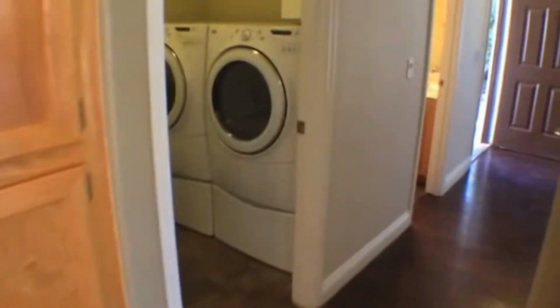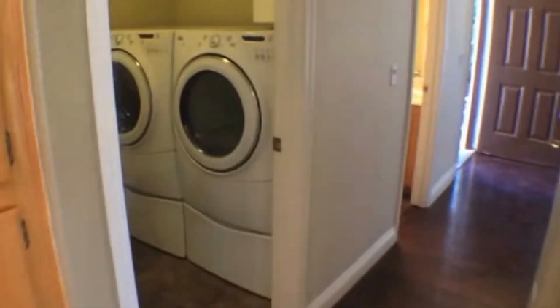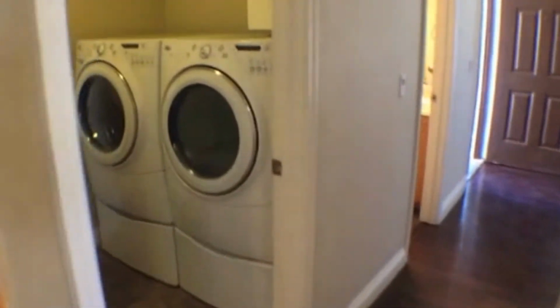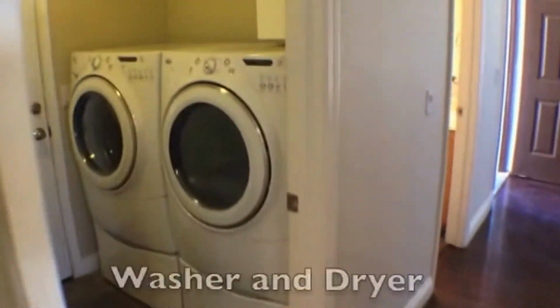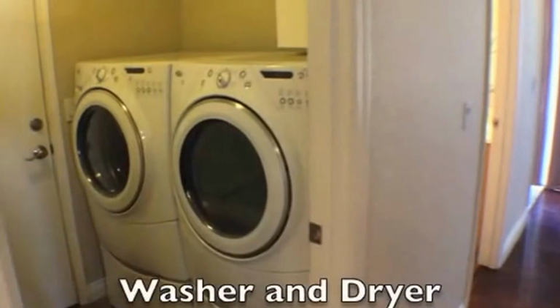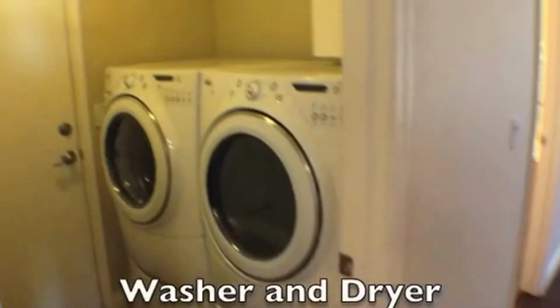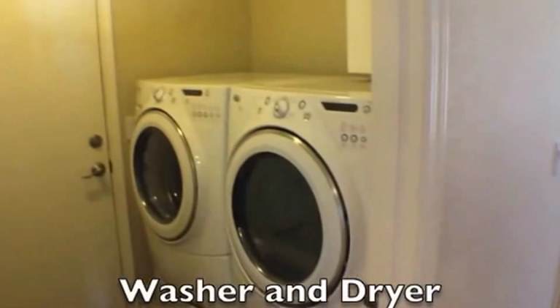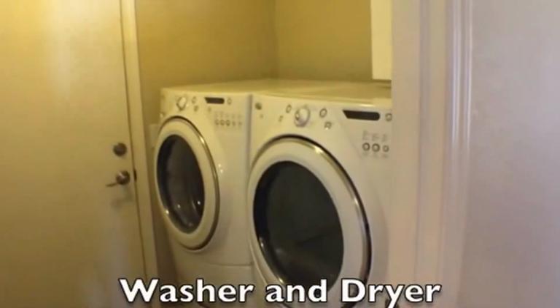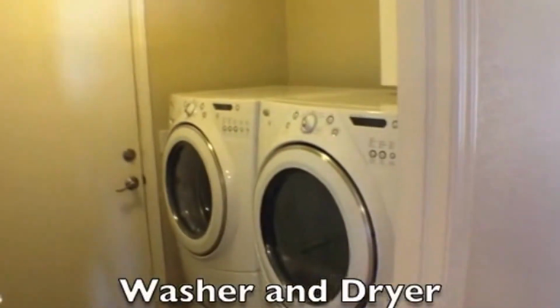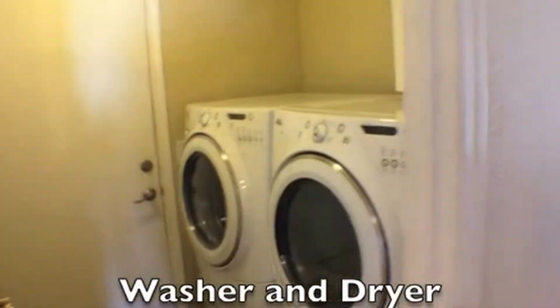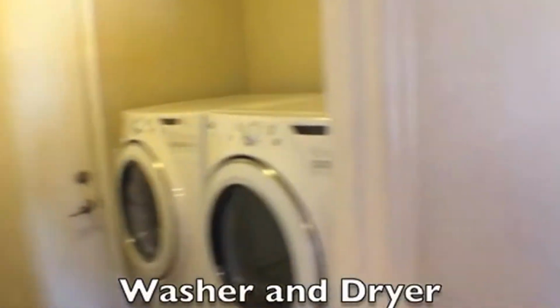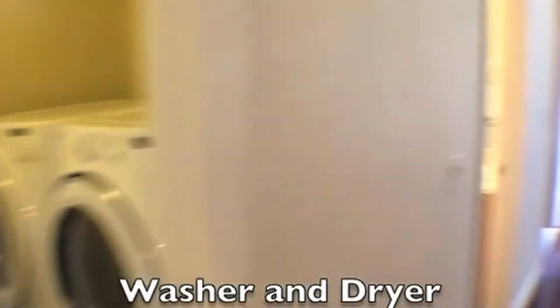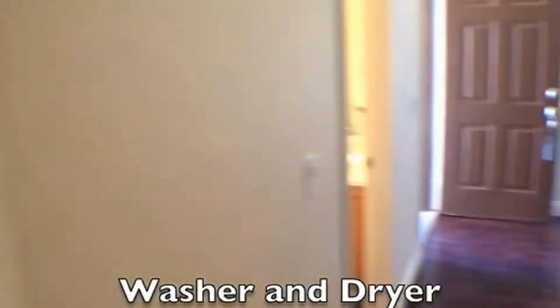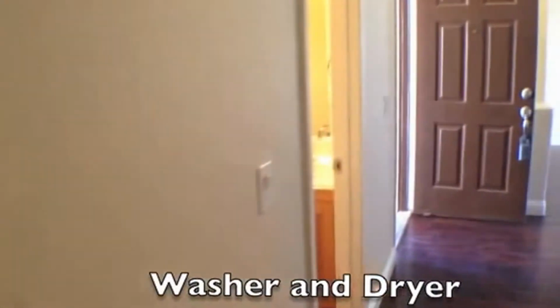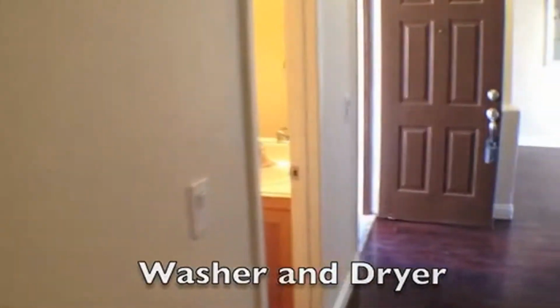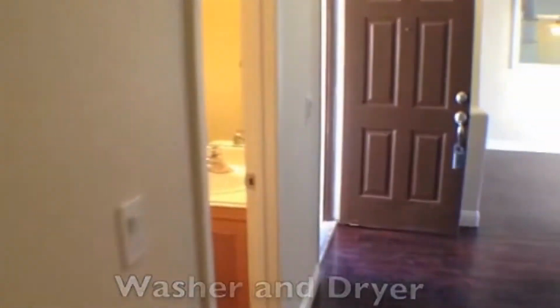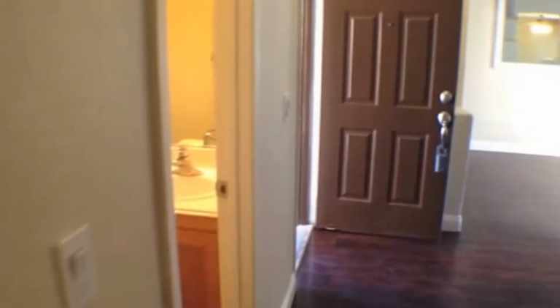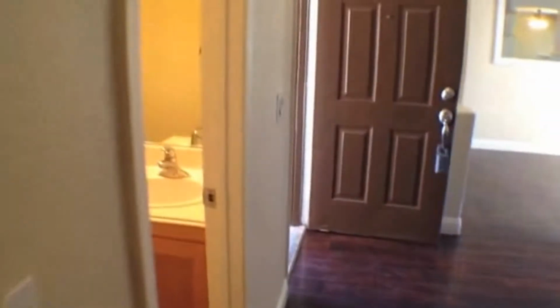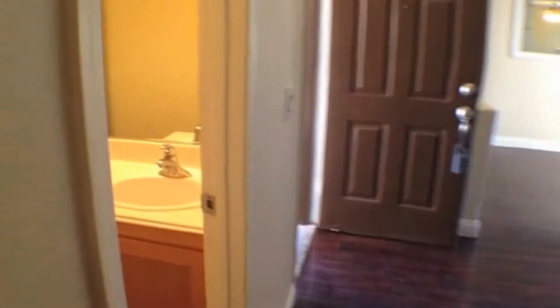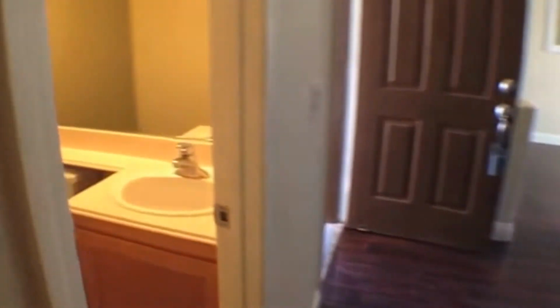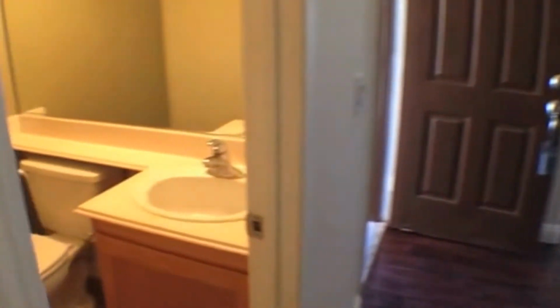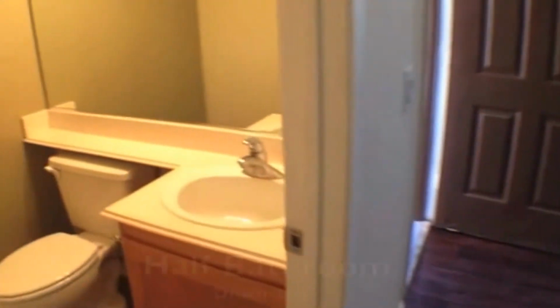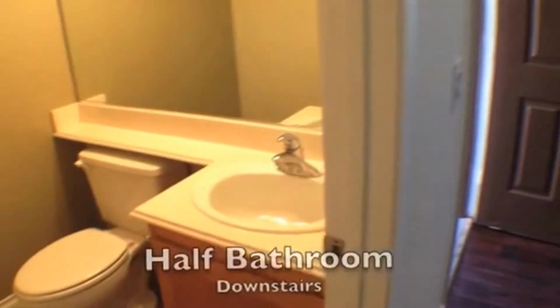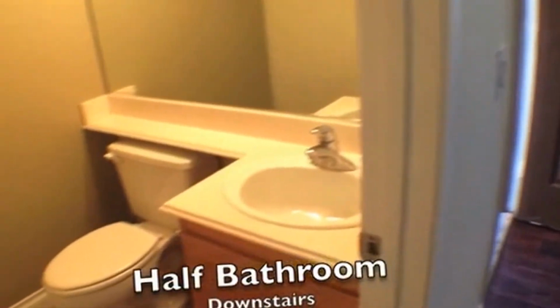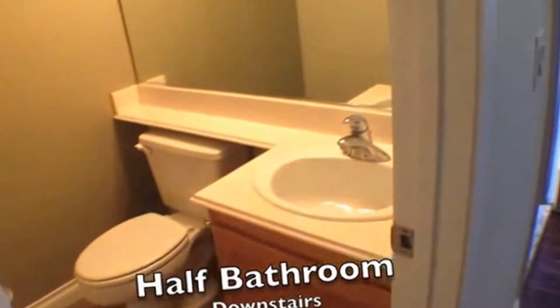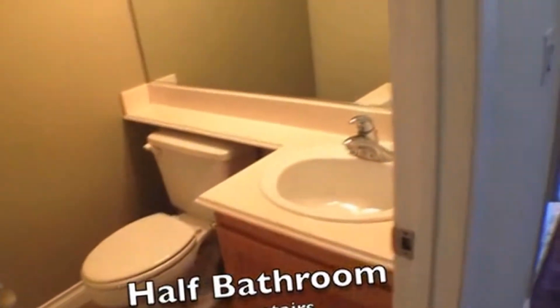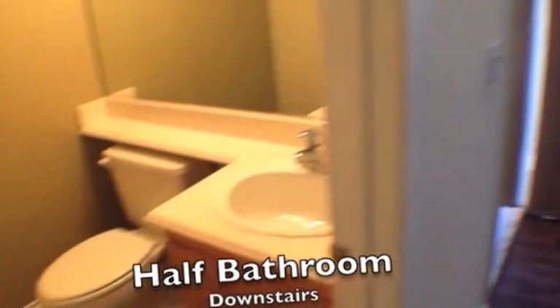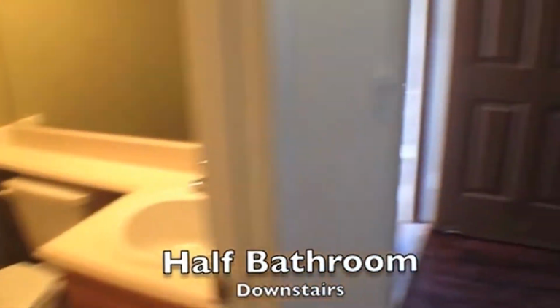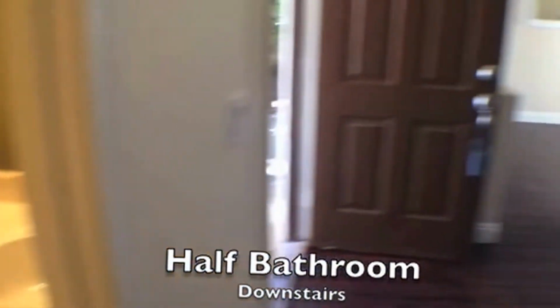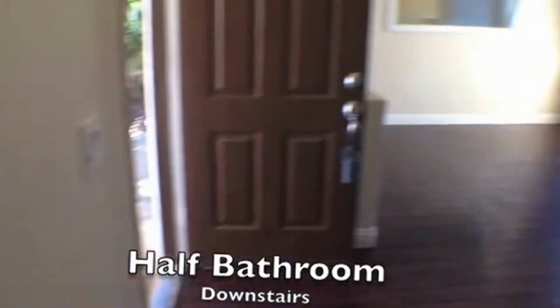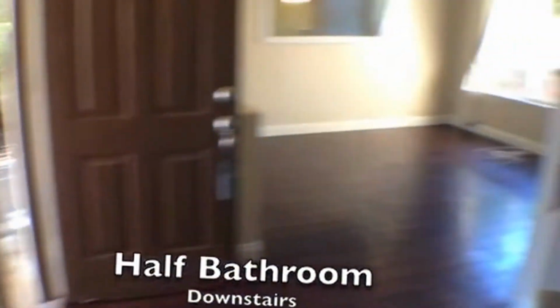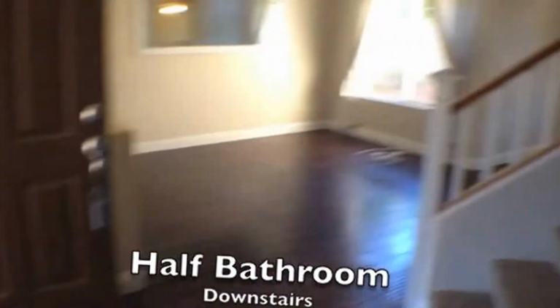Next stop is the laundry room. This beautiful washer and dryer is included. And that was our exit to the garage. Next stop is the half bath downstairs.